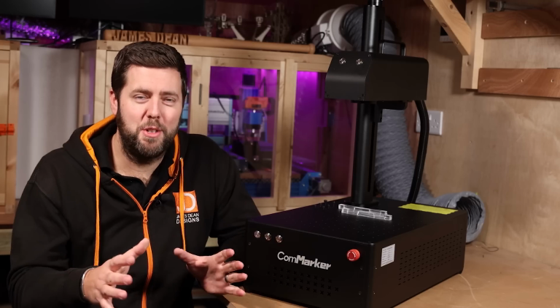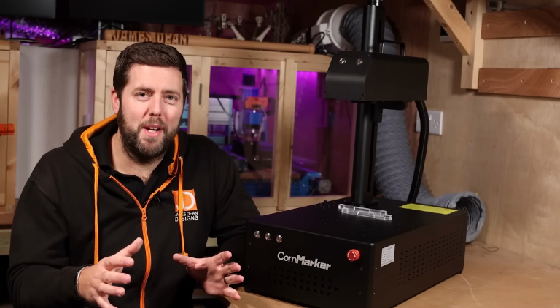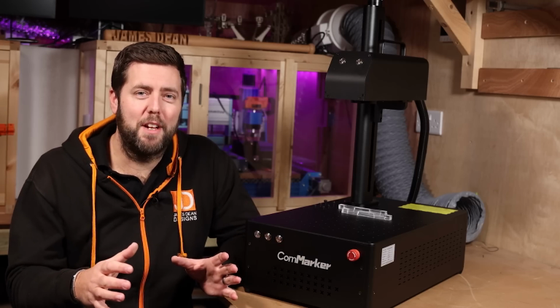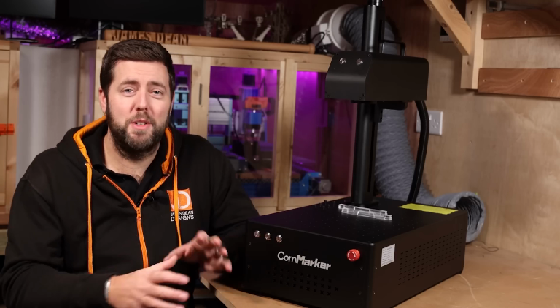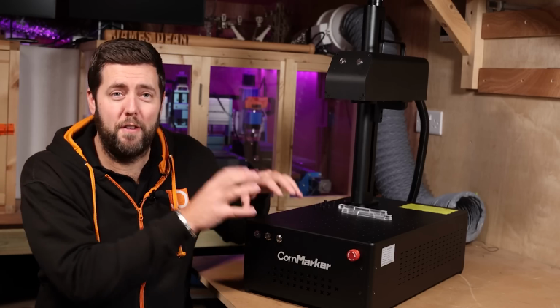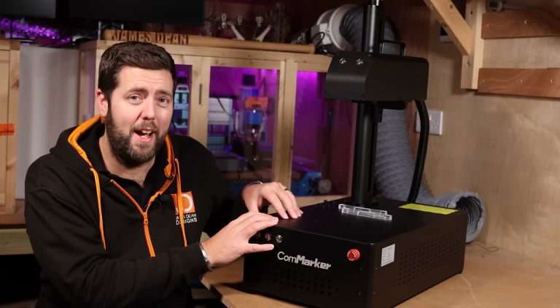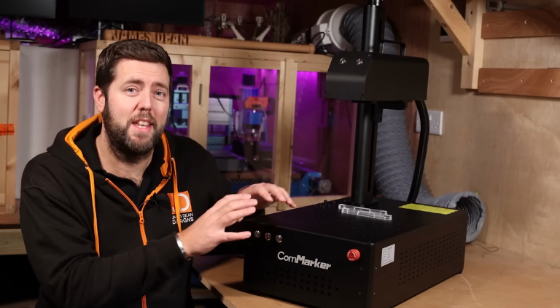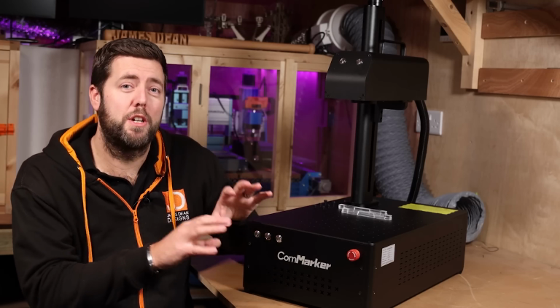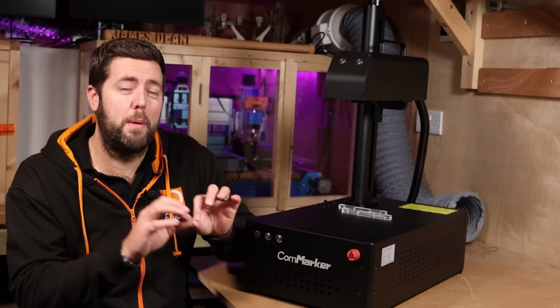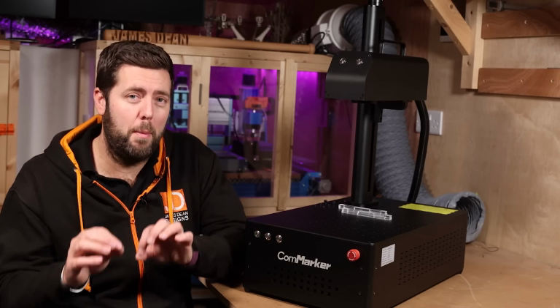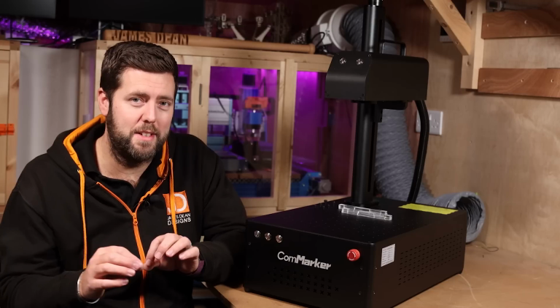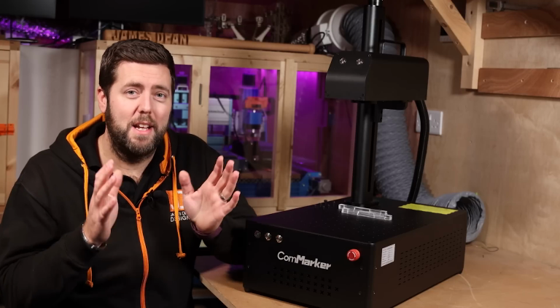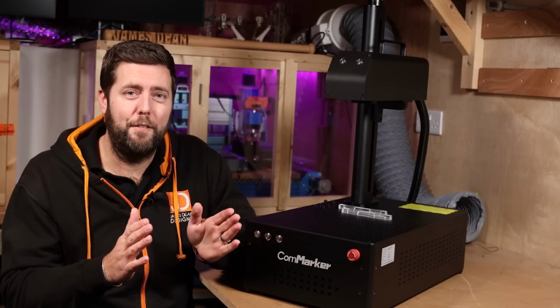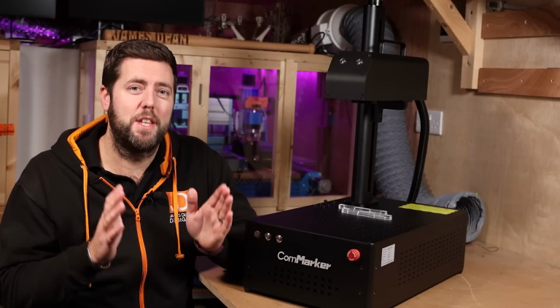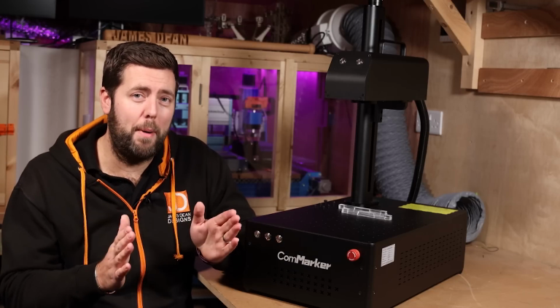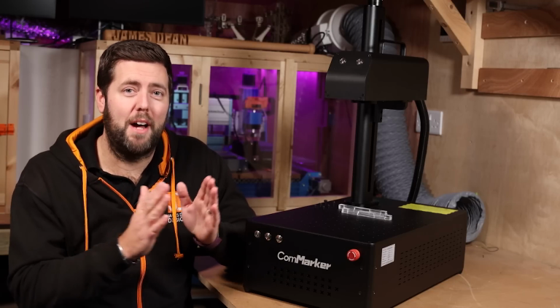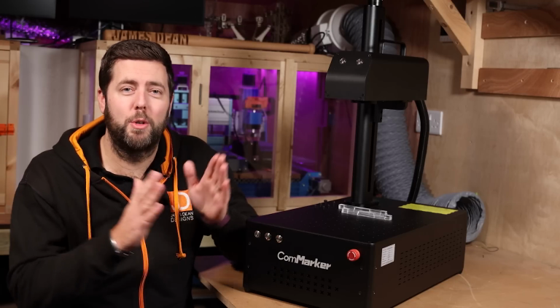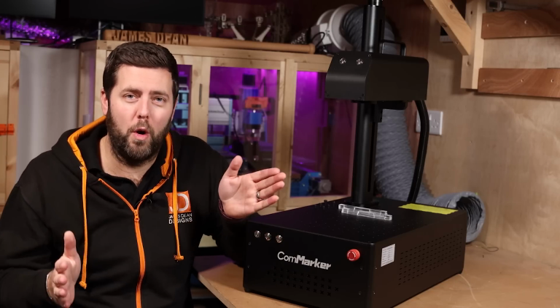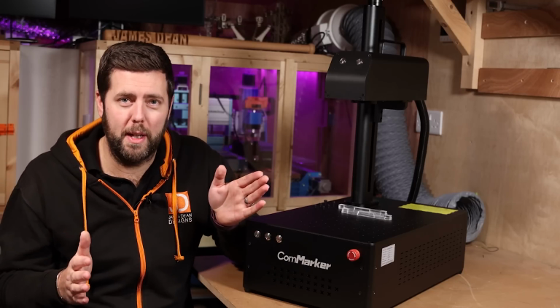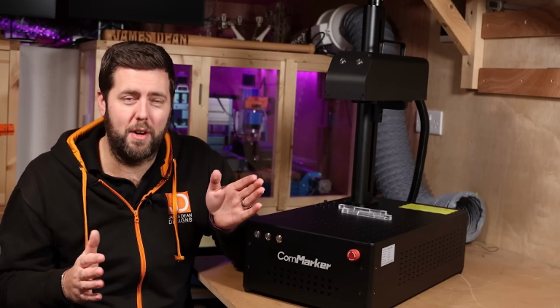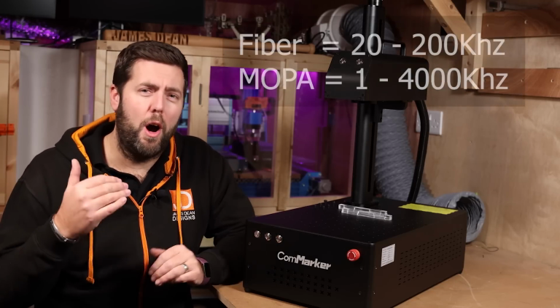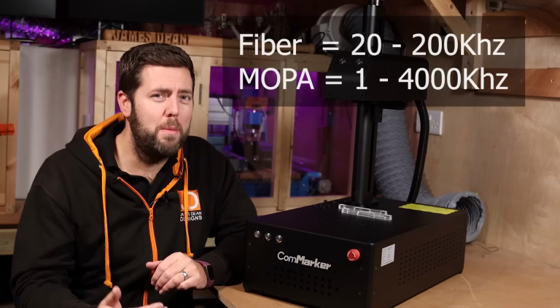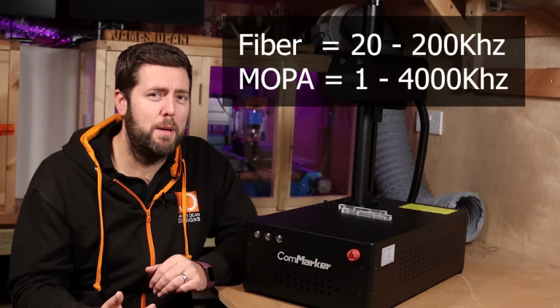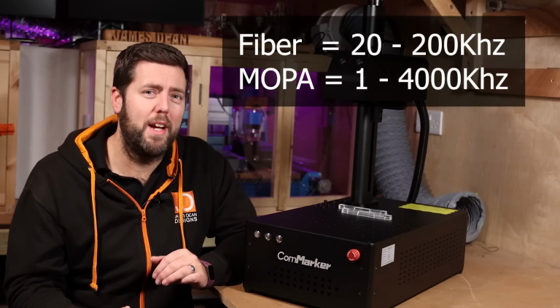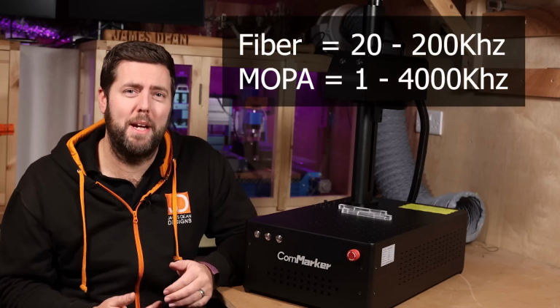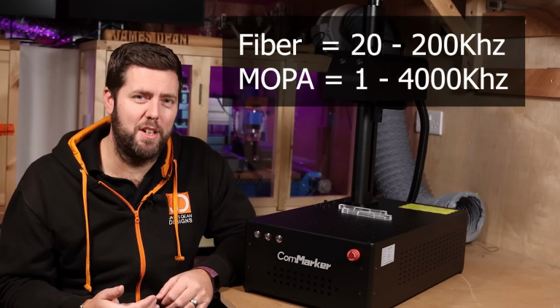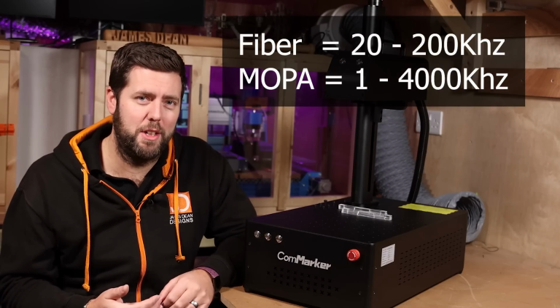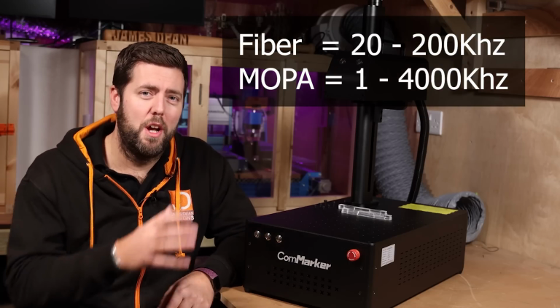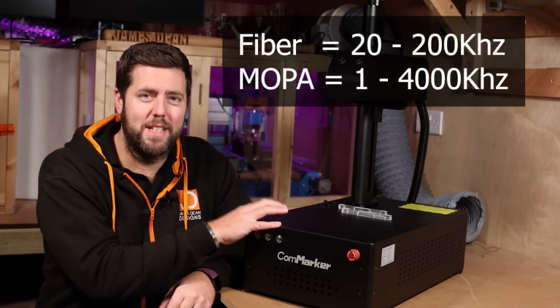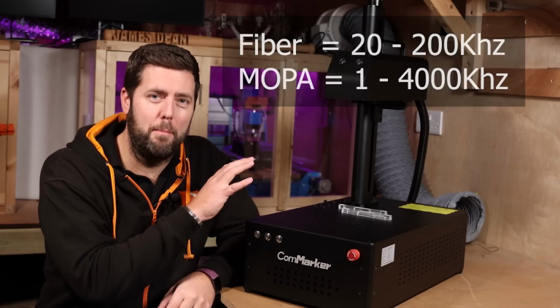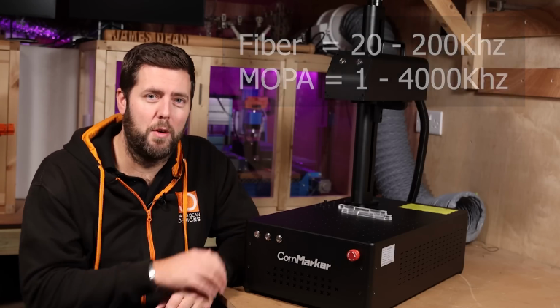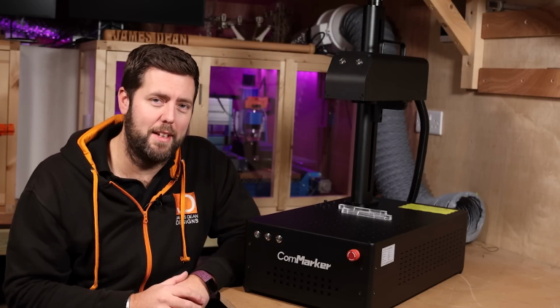Just to avoid confusion — there are fibre lasers and there are also fibre MOPA lasers. The difference is the MOPA will have a much wider frequency range. I would say MOPAs are more for intermediate and advanced users, whereas these are better for beginners.